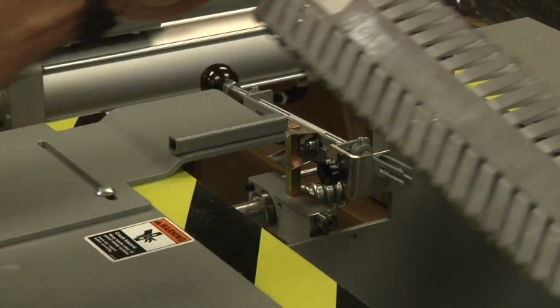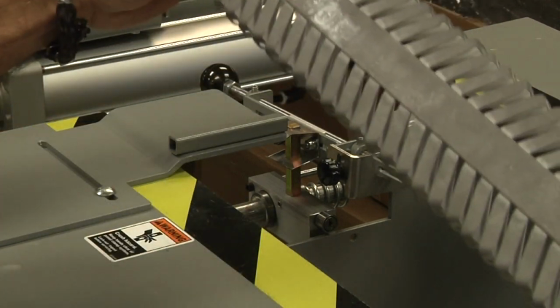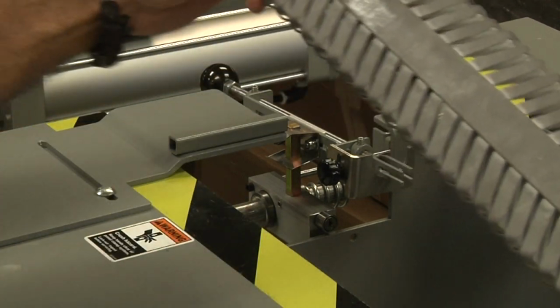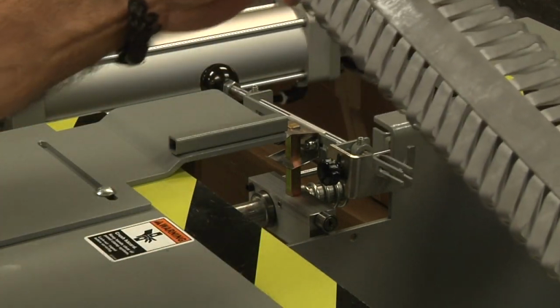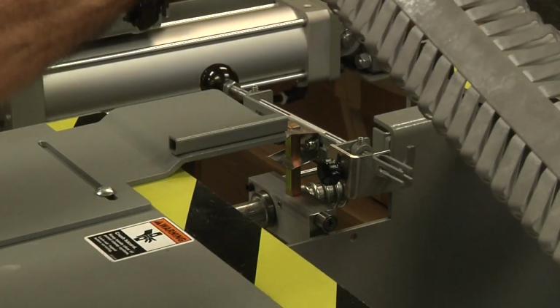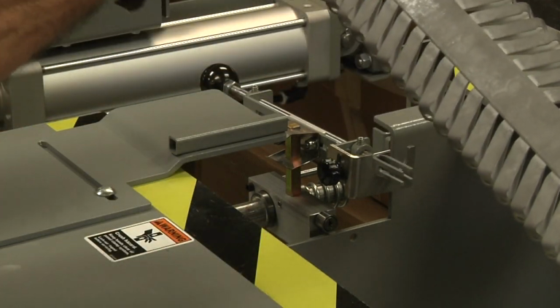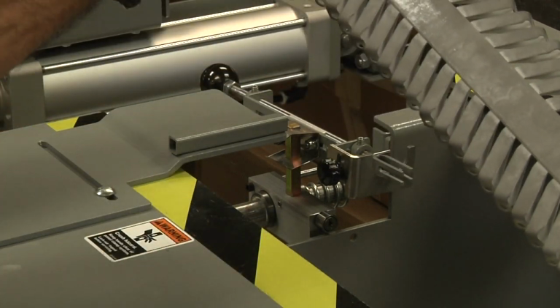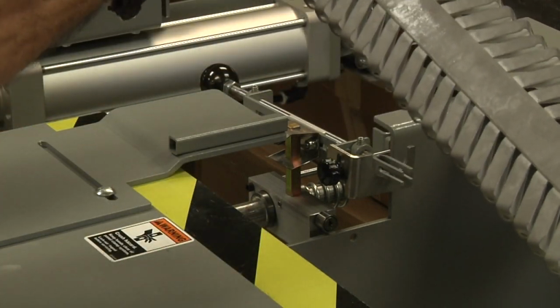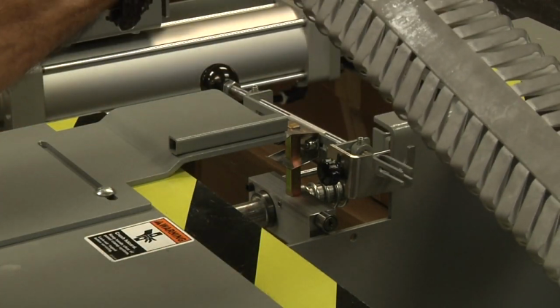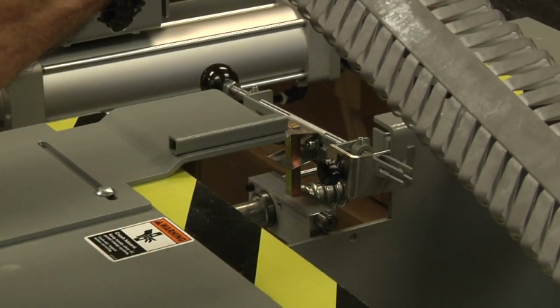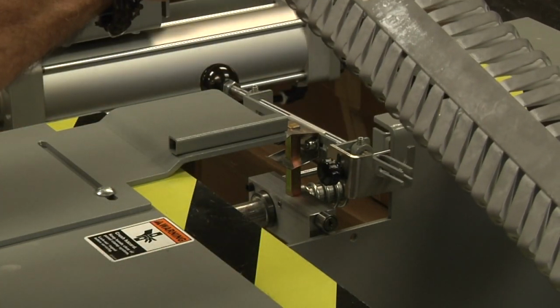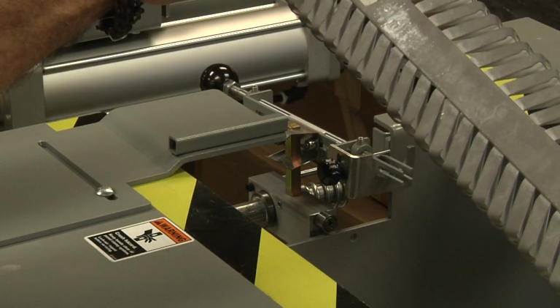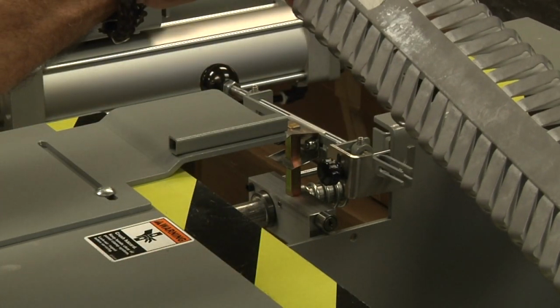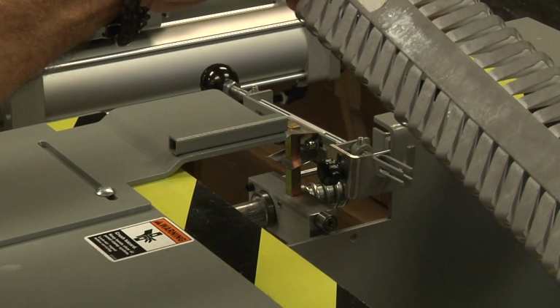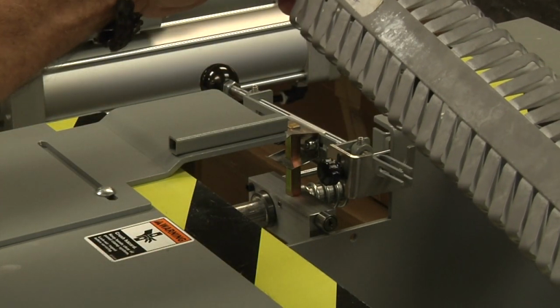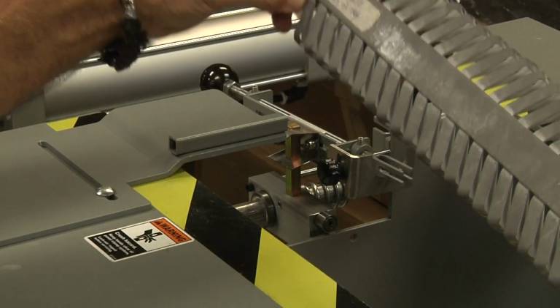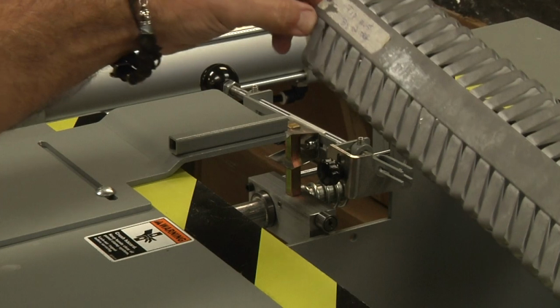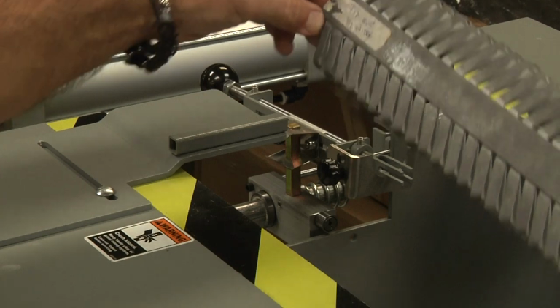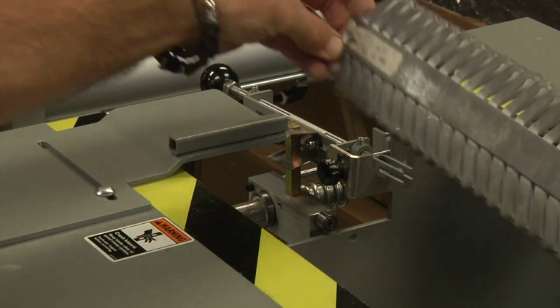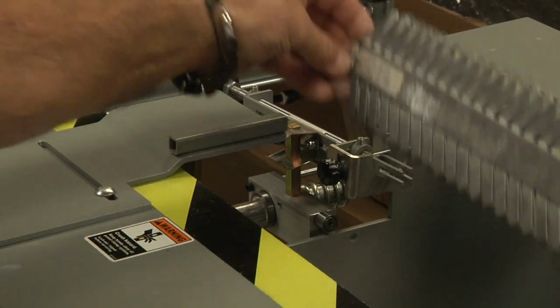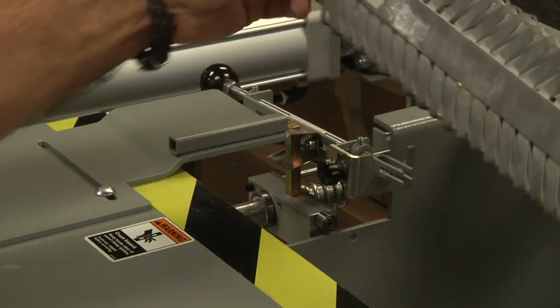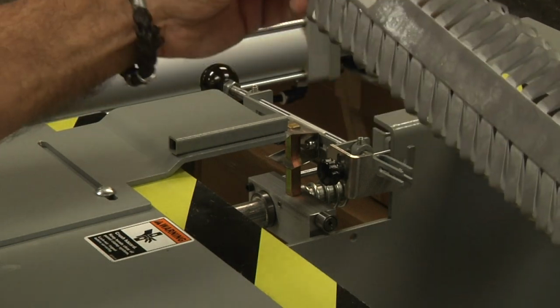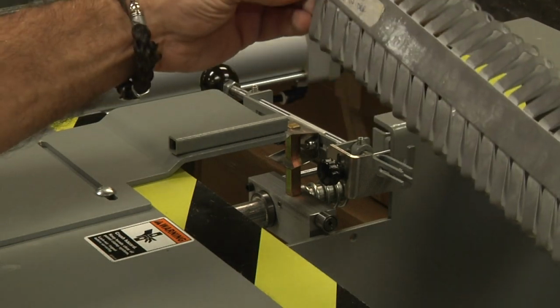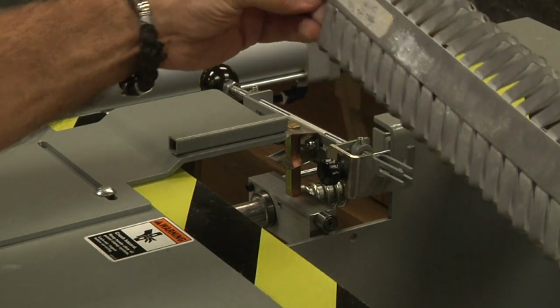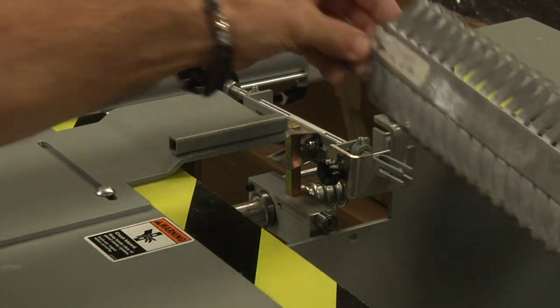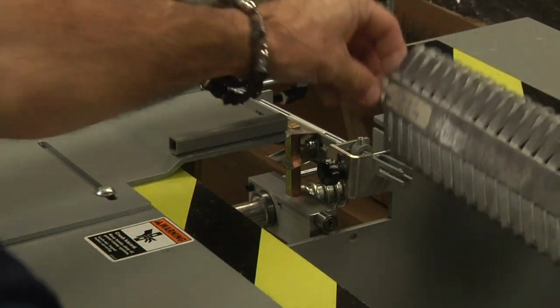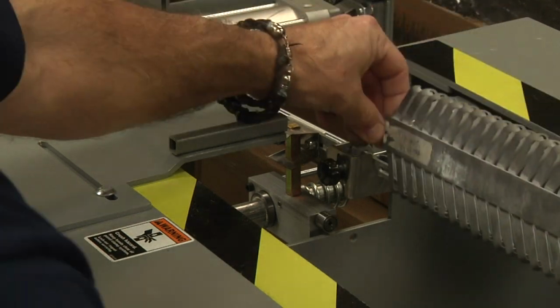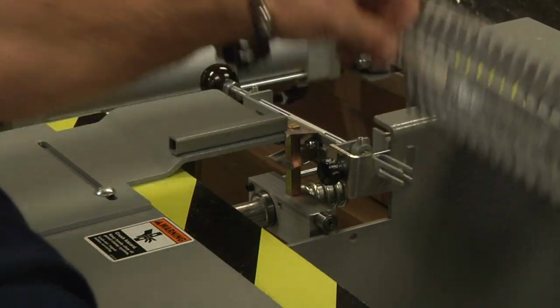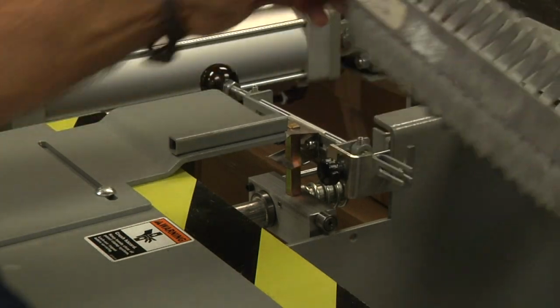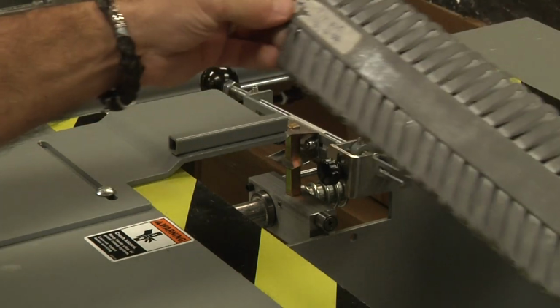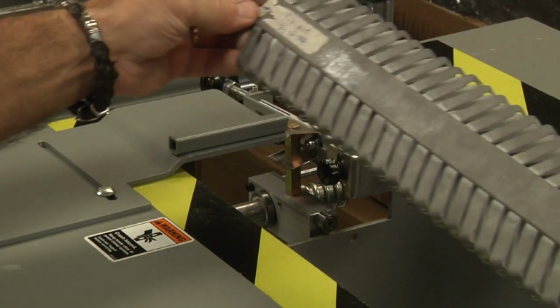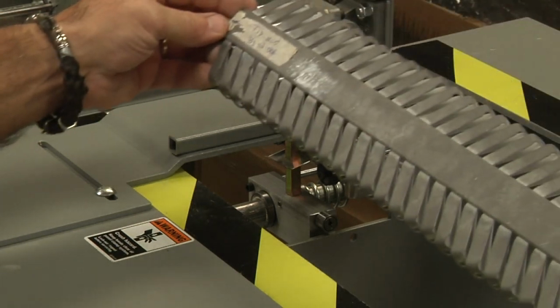For racks one, two, and three, we need to remove the fingers on the ends, and then they should be safely held in the rack holders.